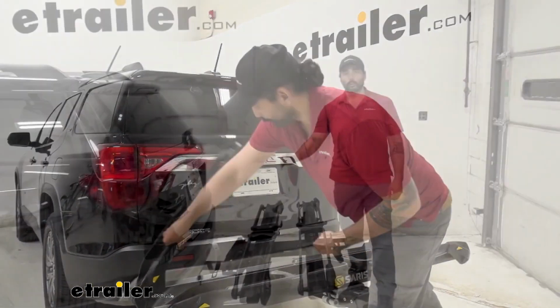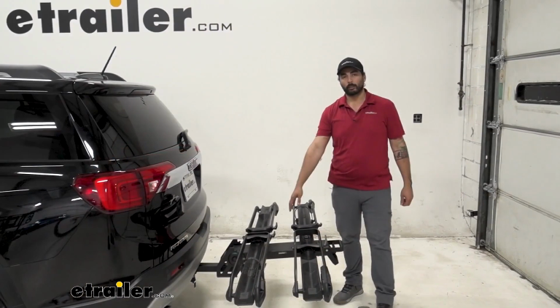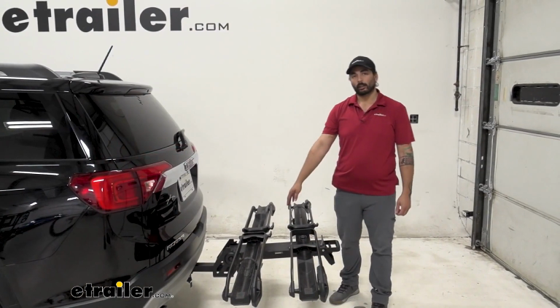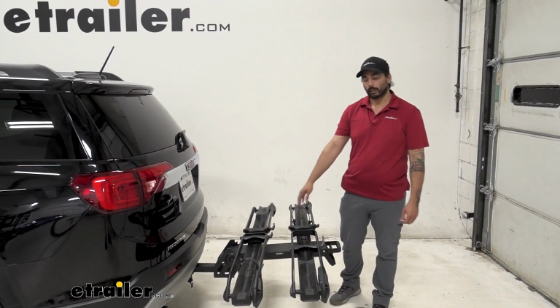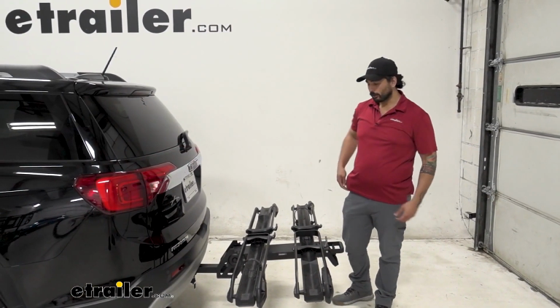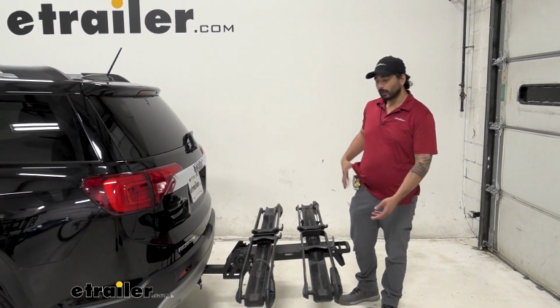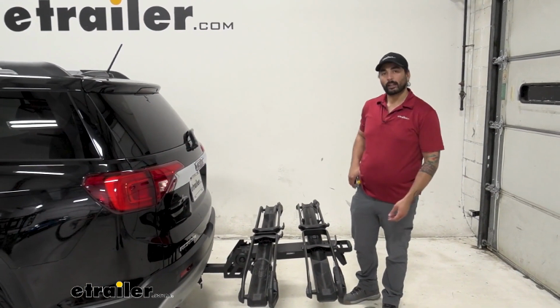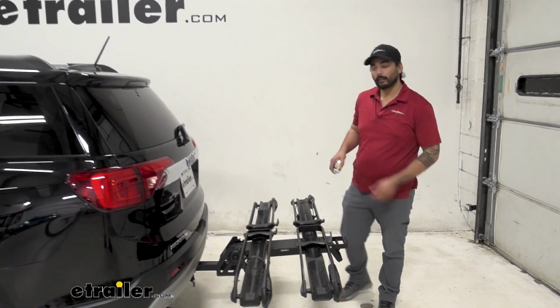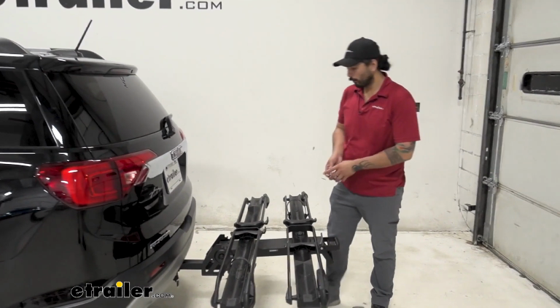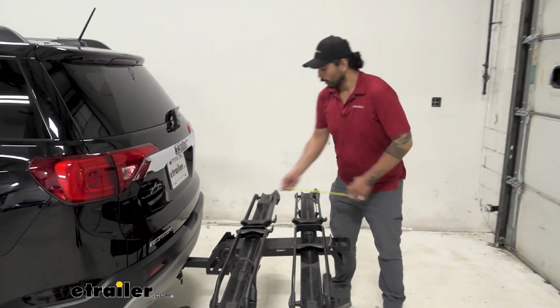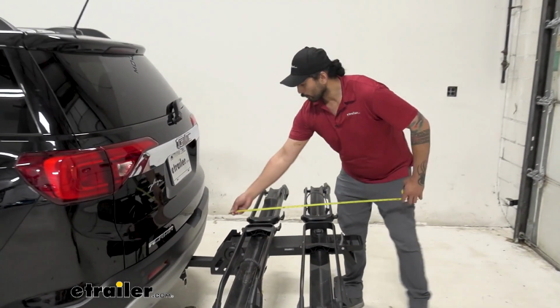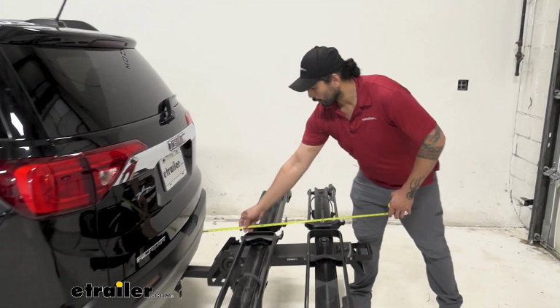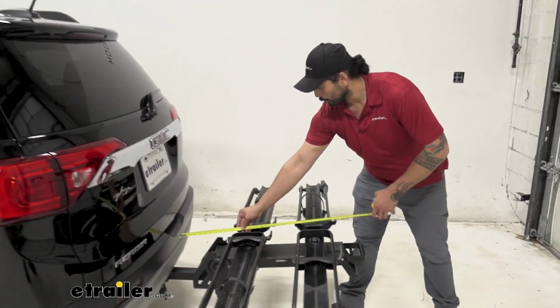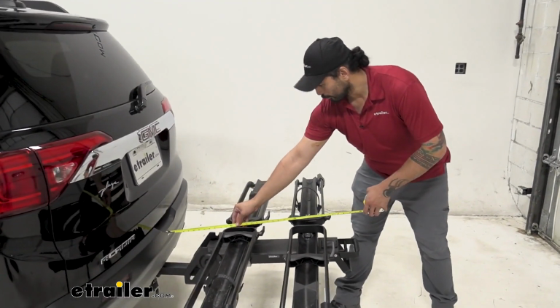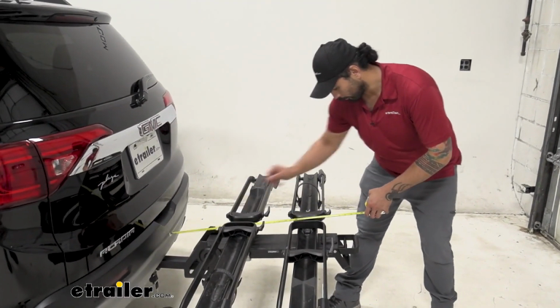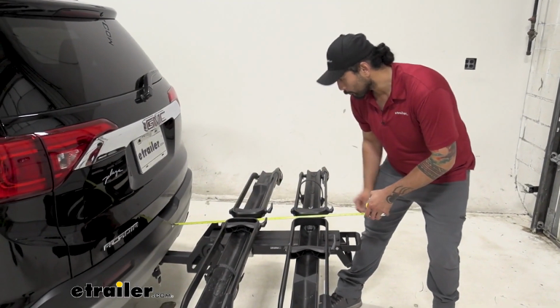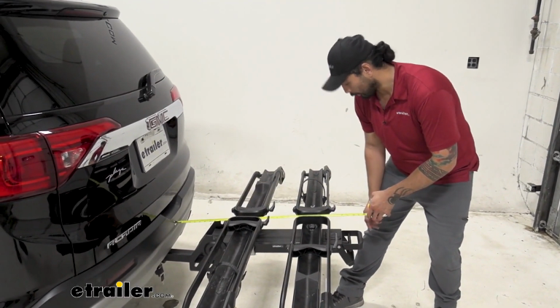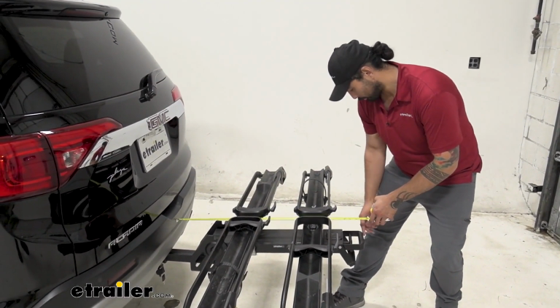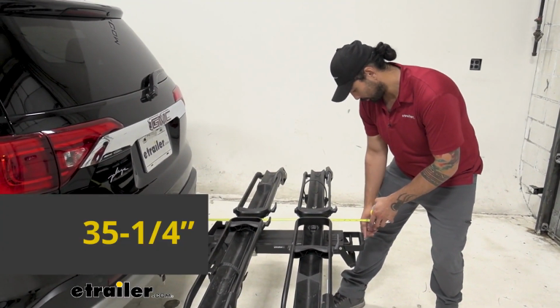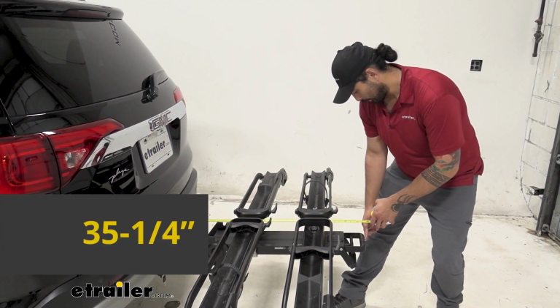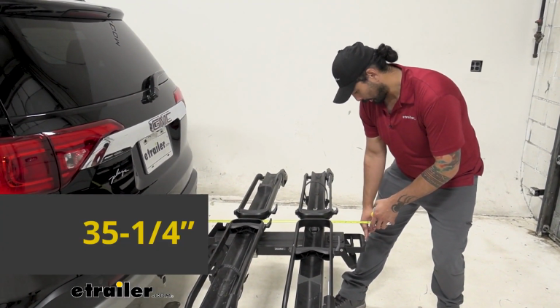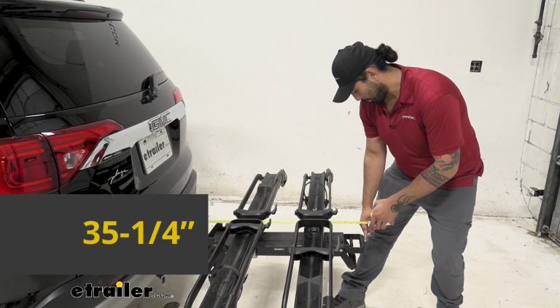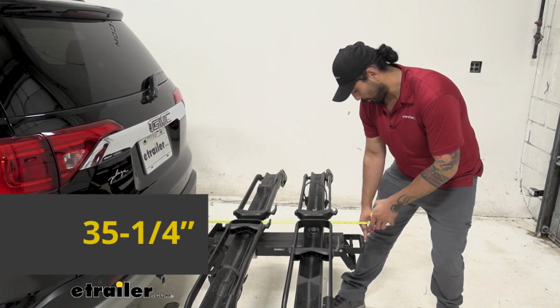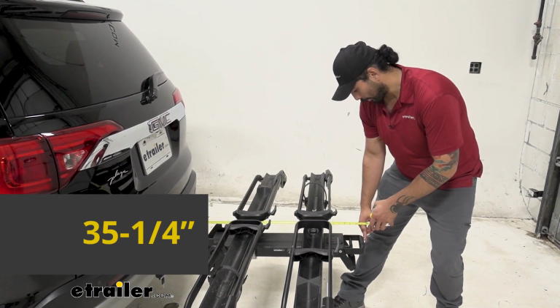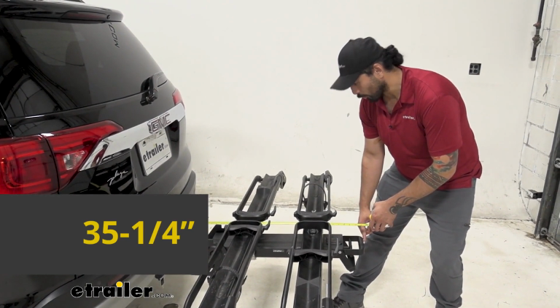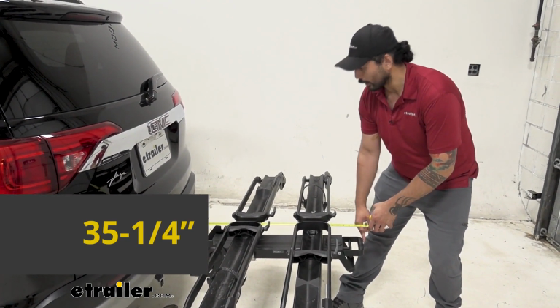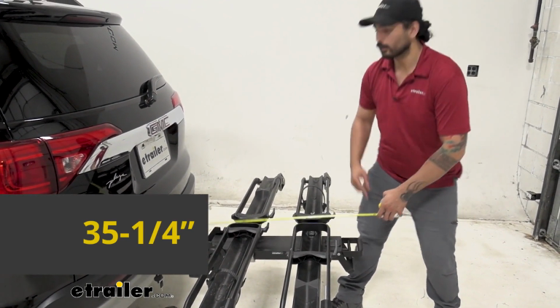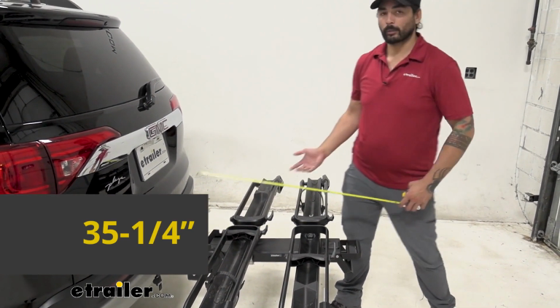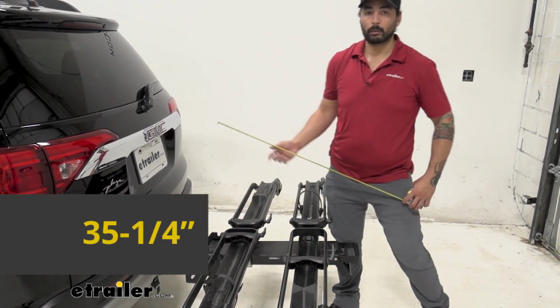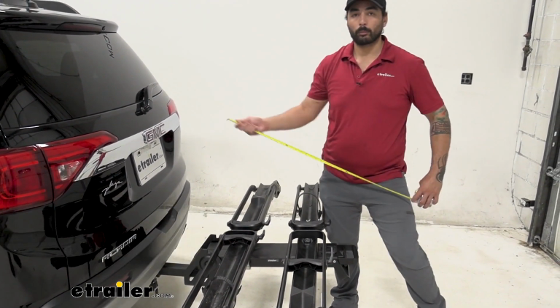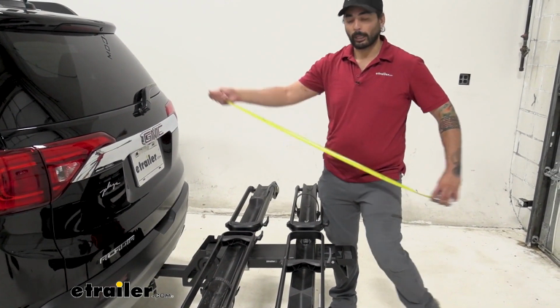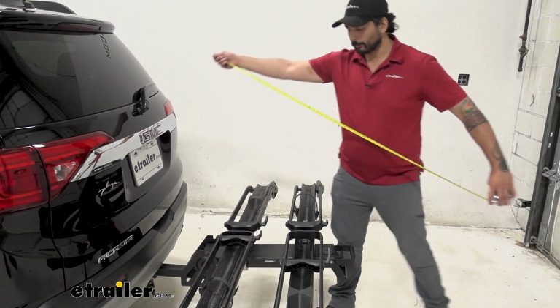With the bike rack on the back of your vehicle you have some added length. From the bumper to the furthest point out, we're at about 35 and a quarter inches — something to keep in mind when you're backing up.